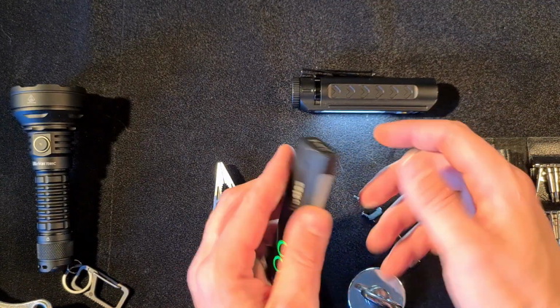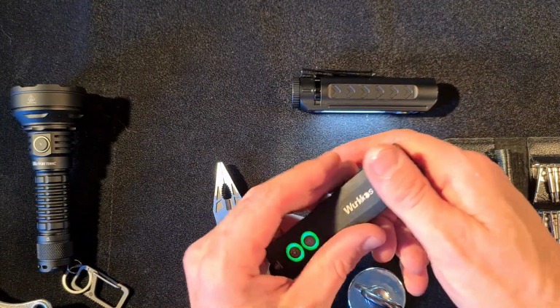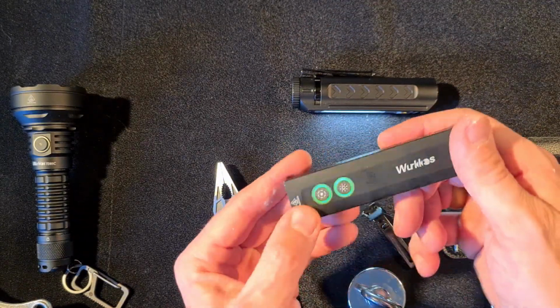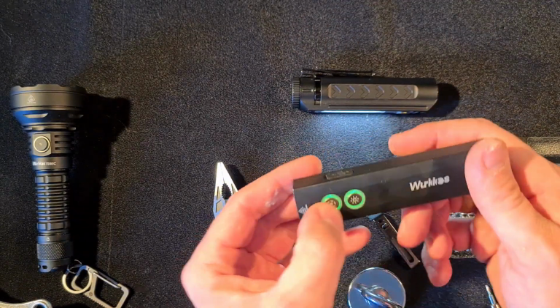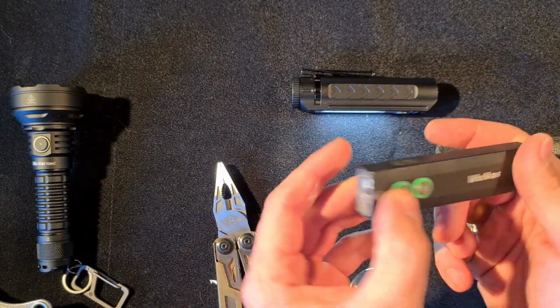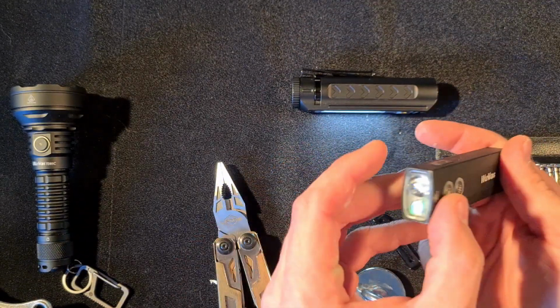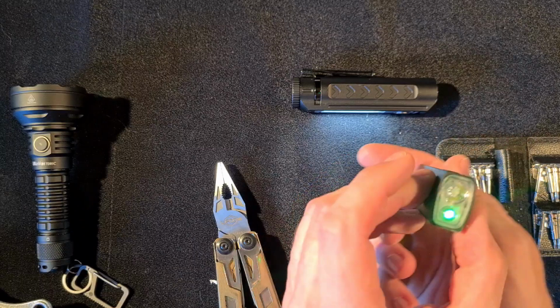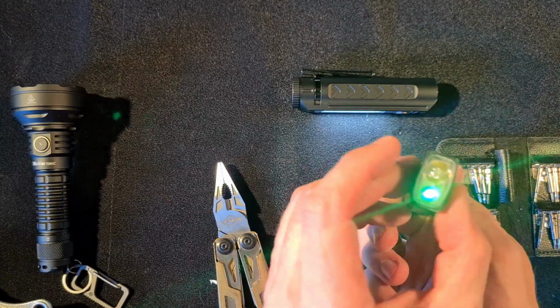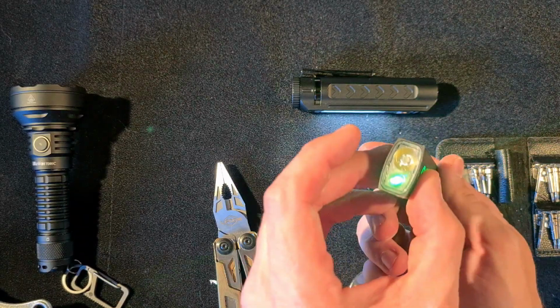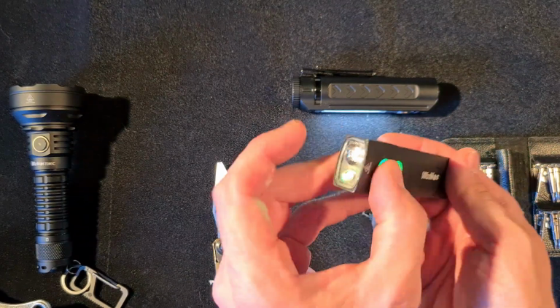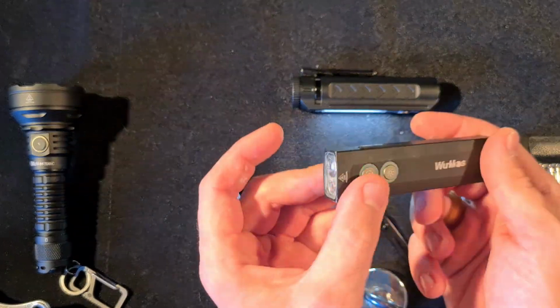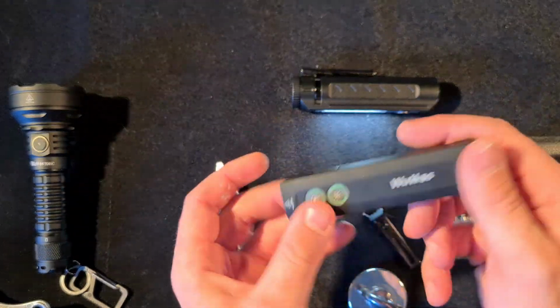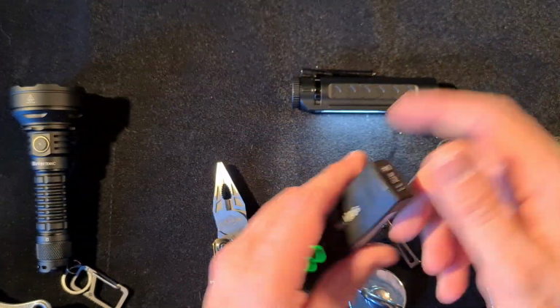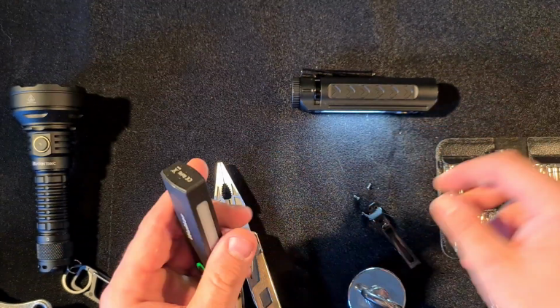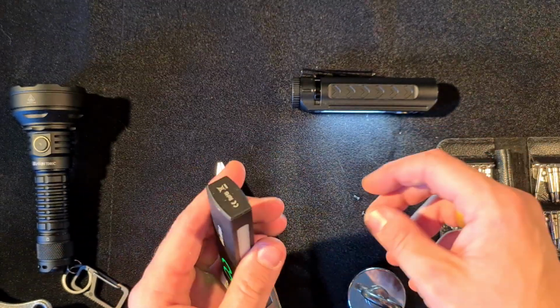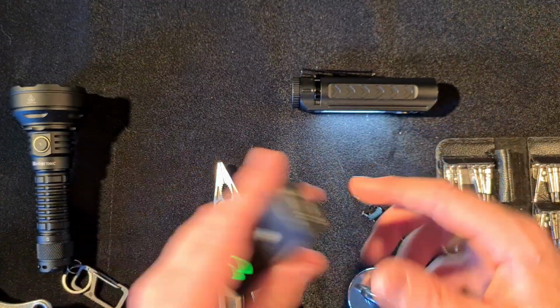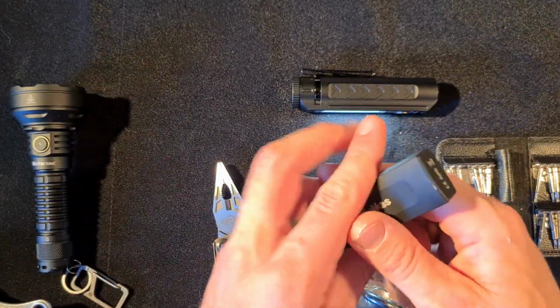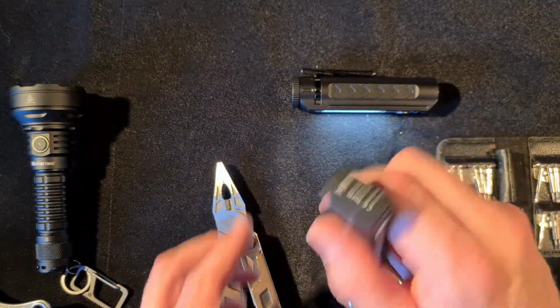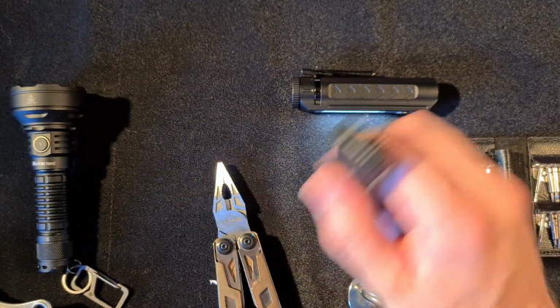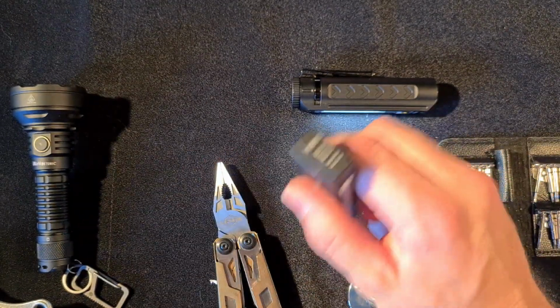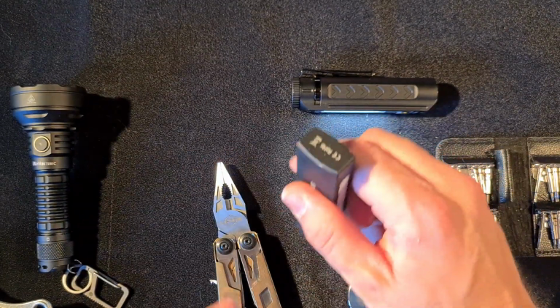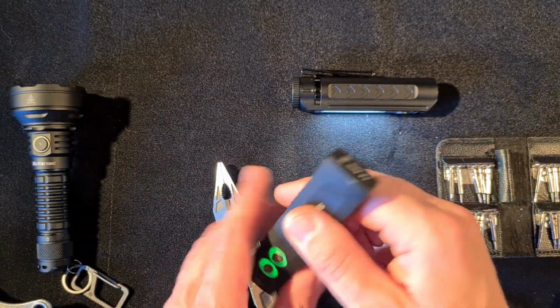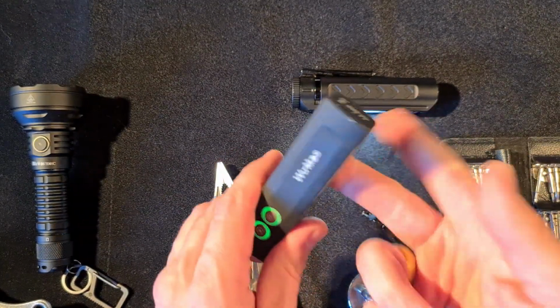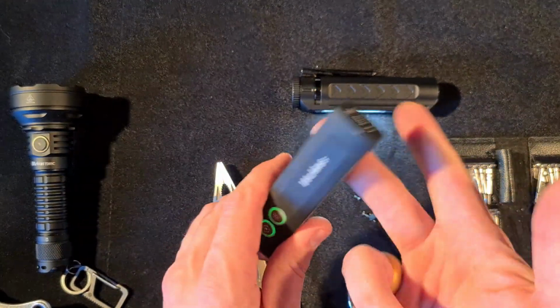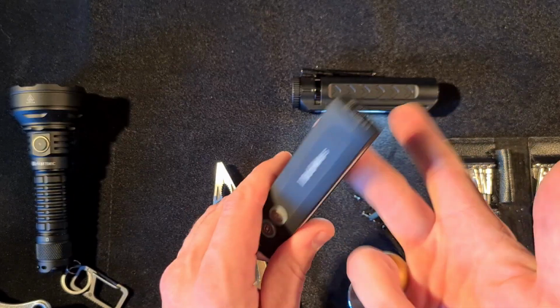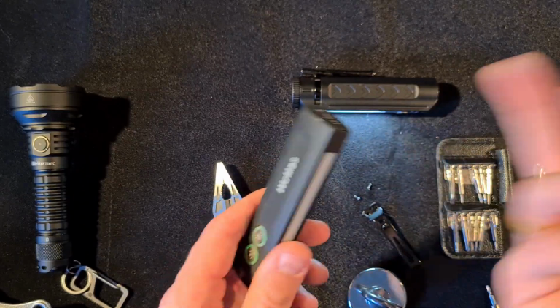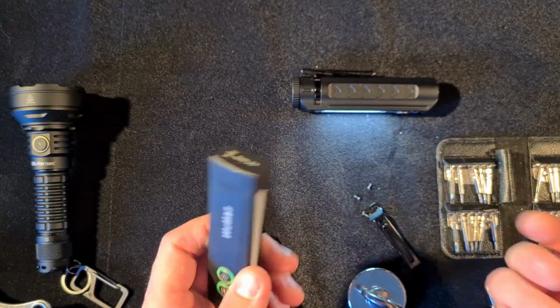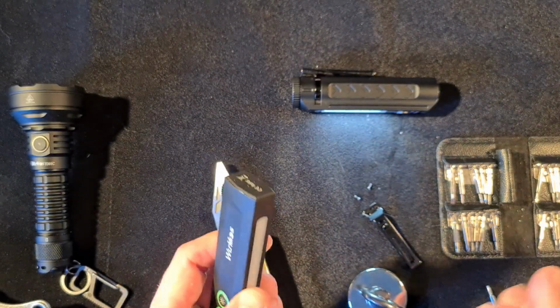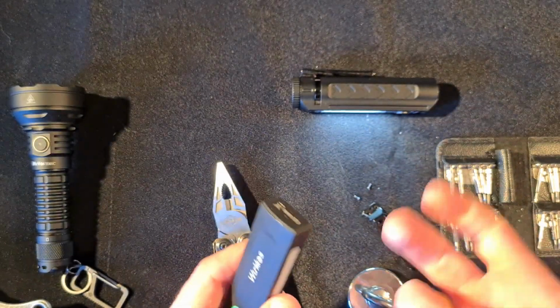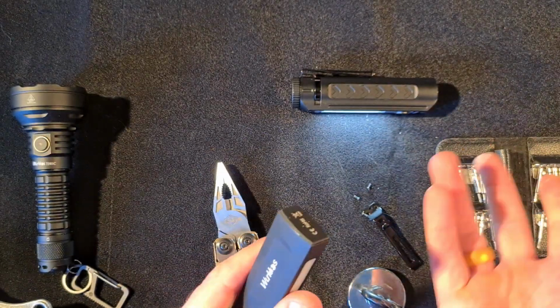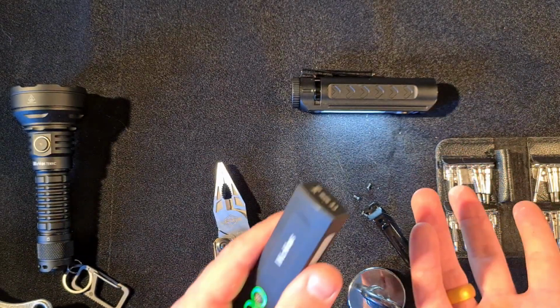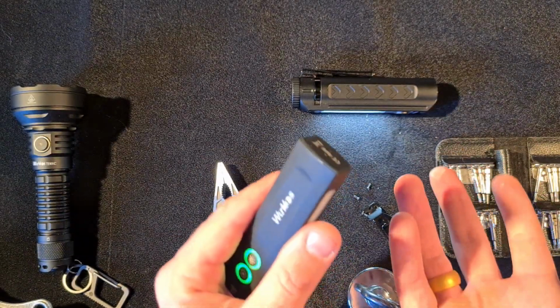The light is still operating fine, and the rattle is already gone. The fix is as easy as this.